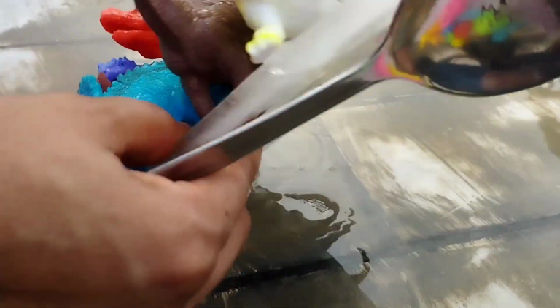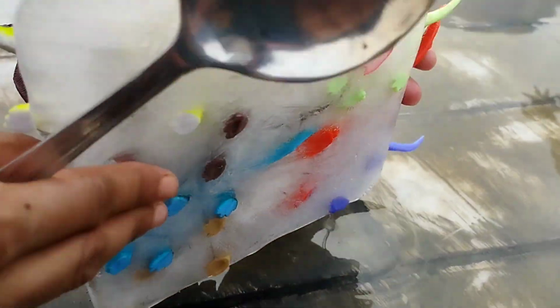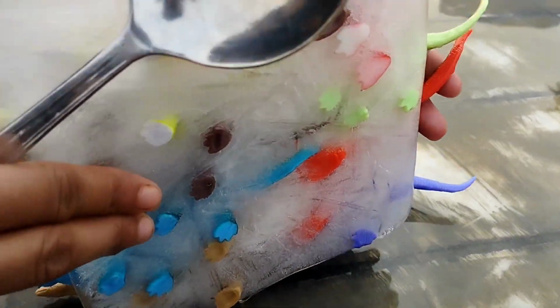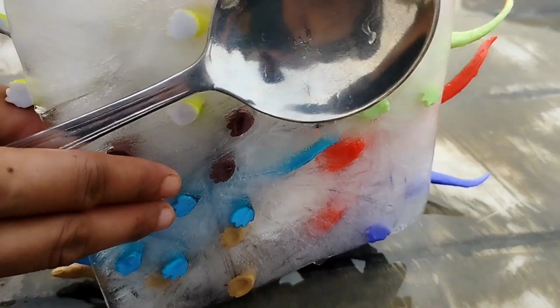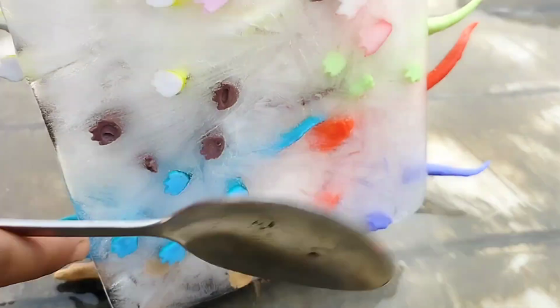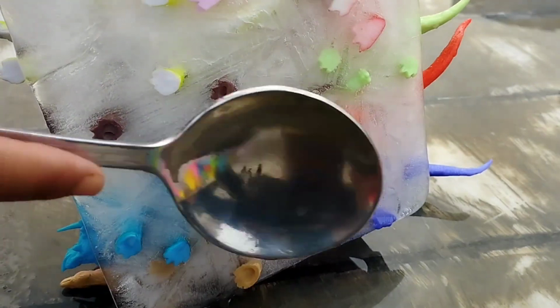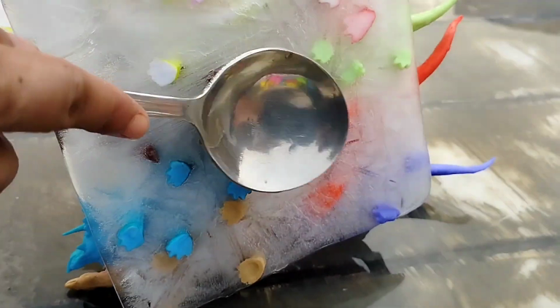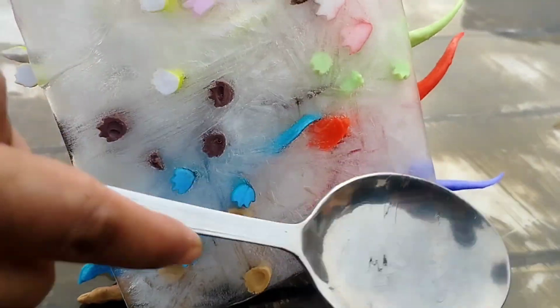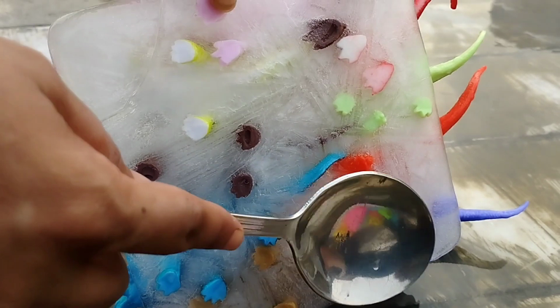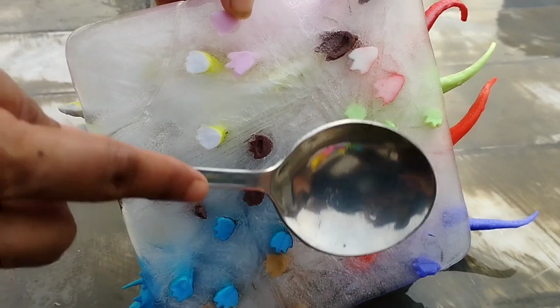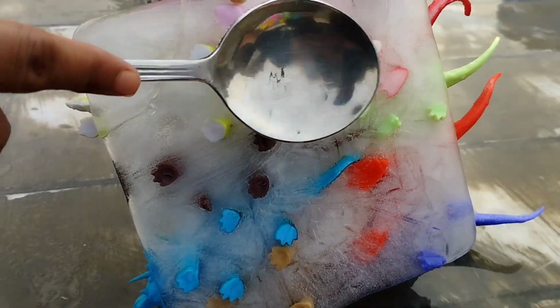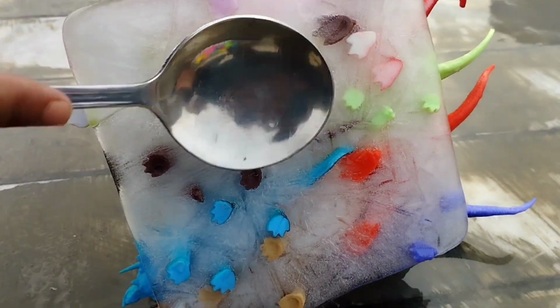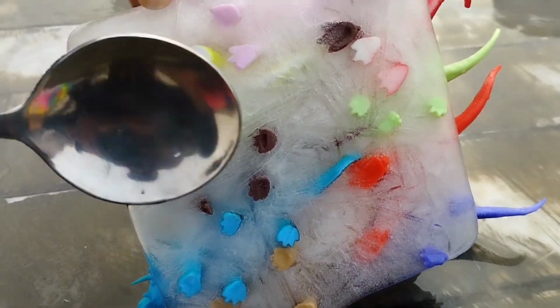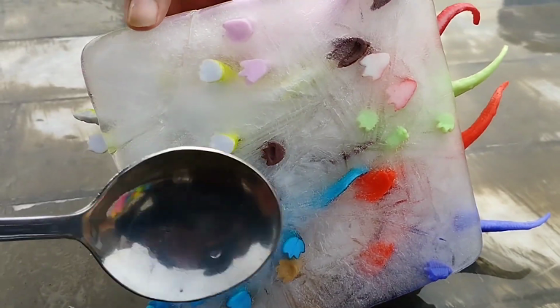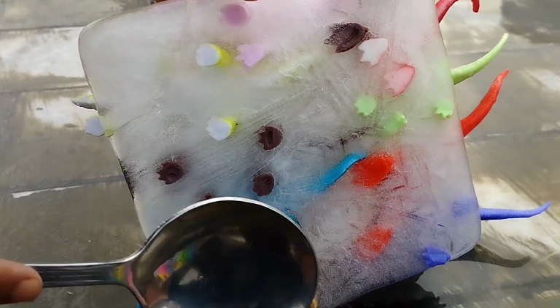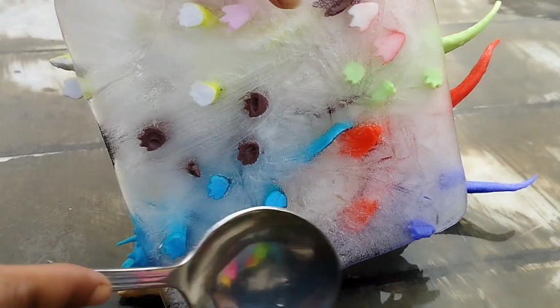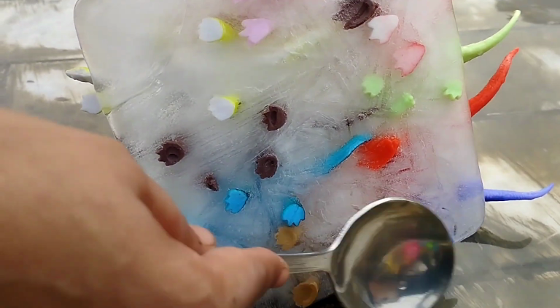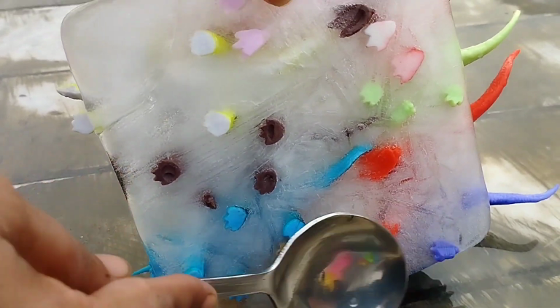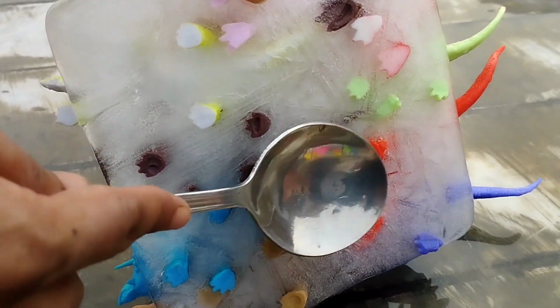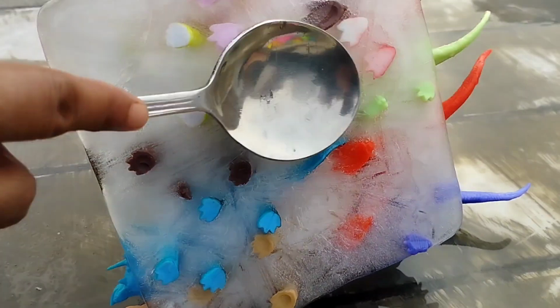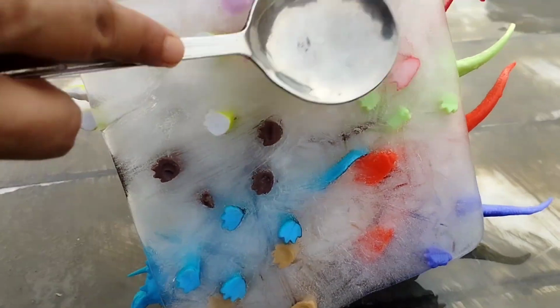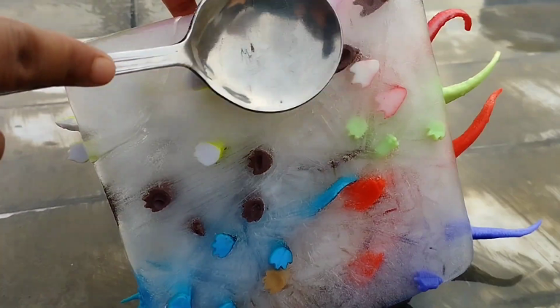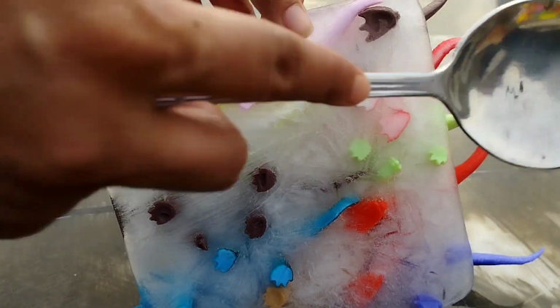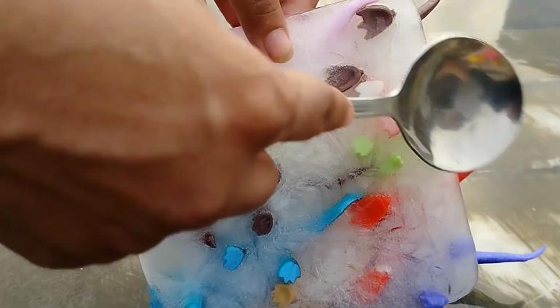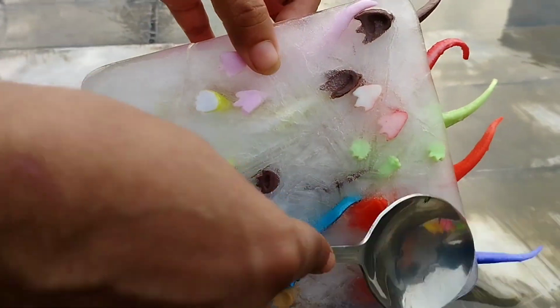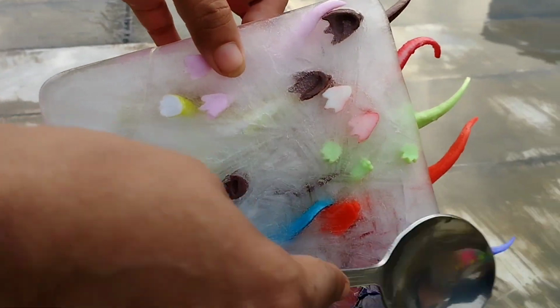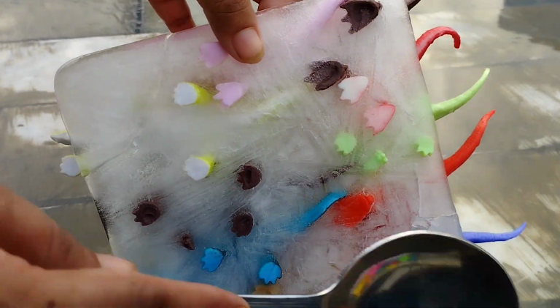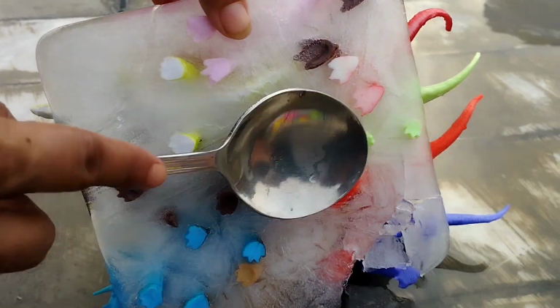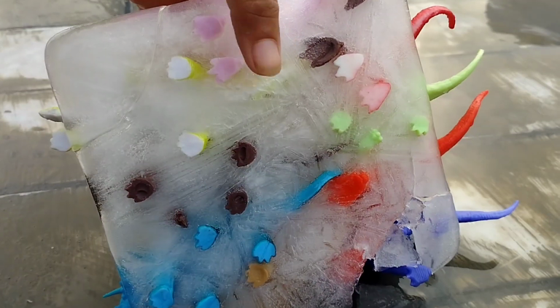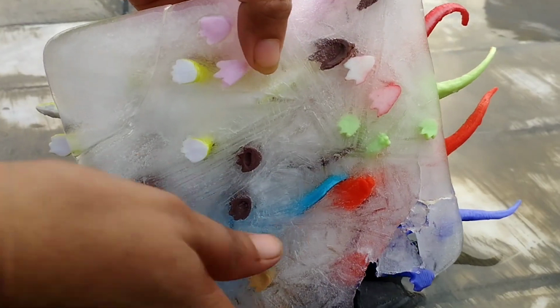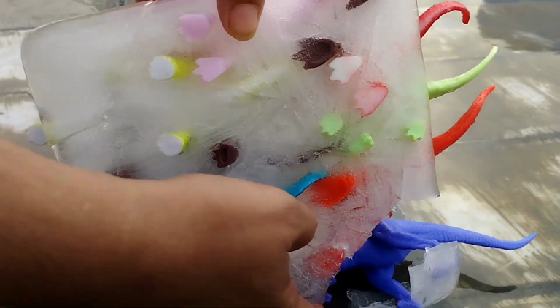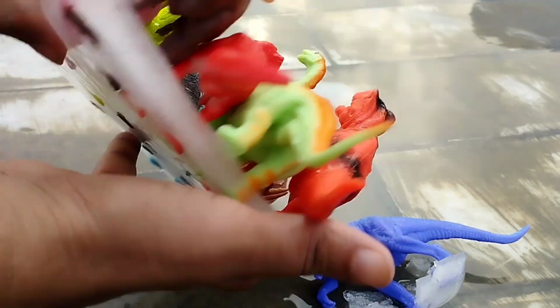Today I have a frozen dinosaur. Let's break the ice and rescue the dinosaurs. Are you ready, kids? Here we go.